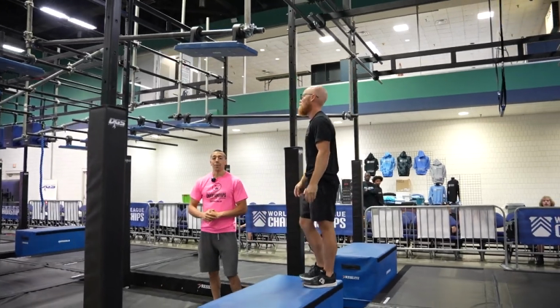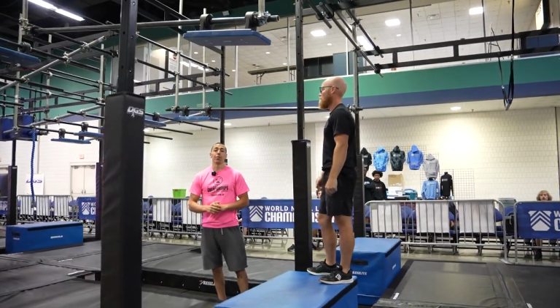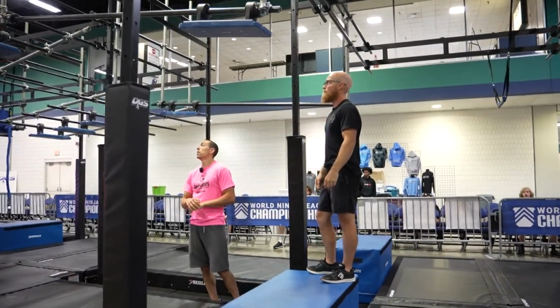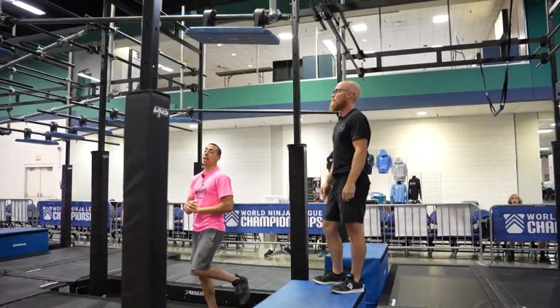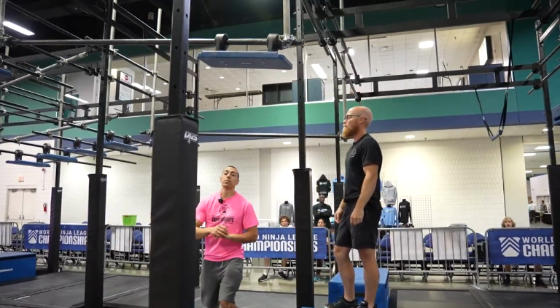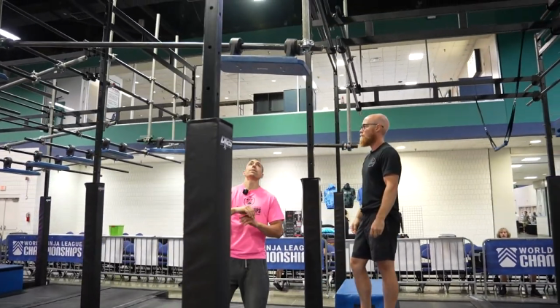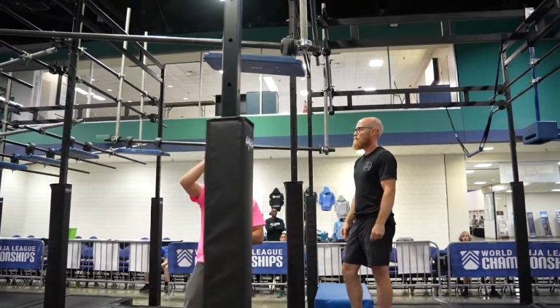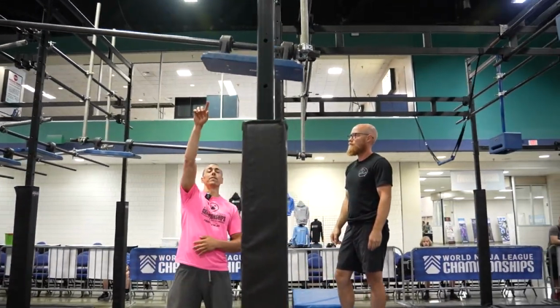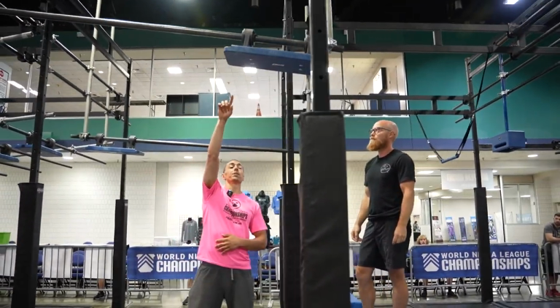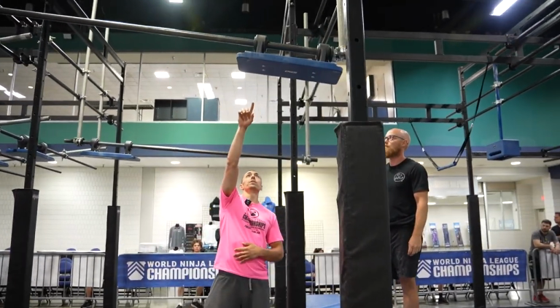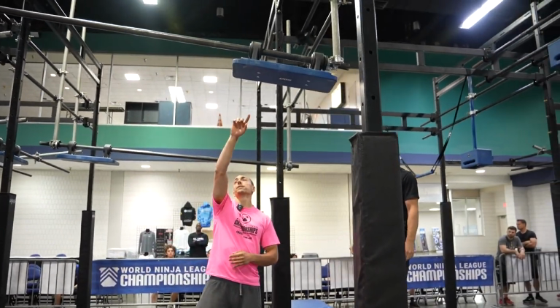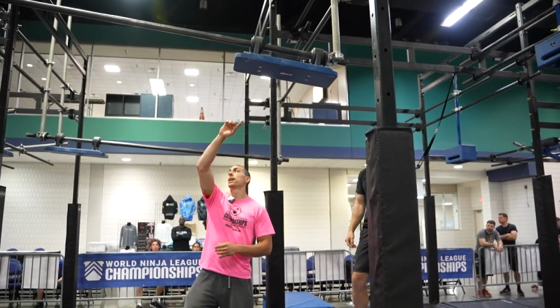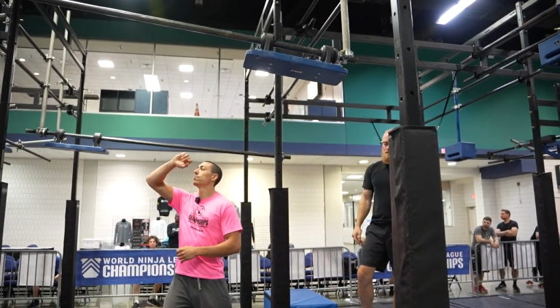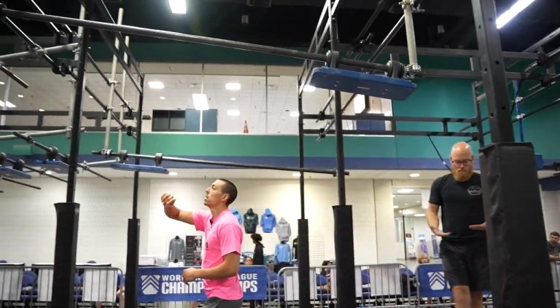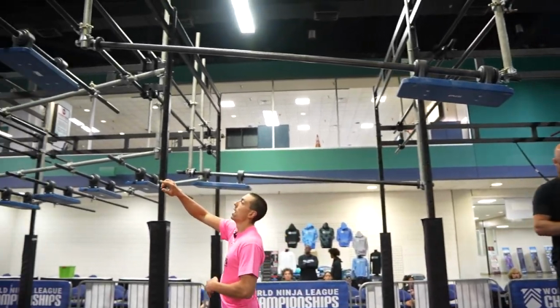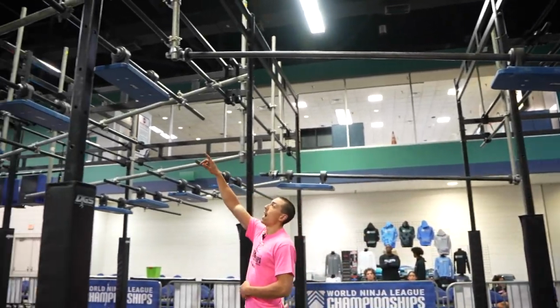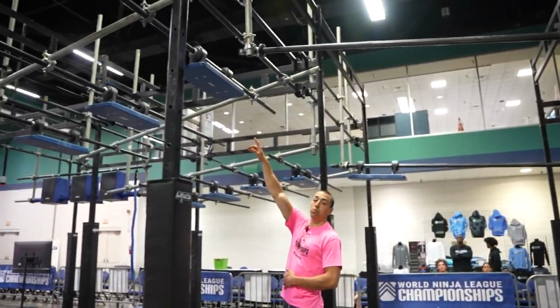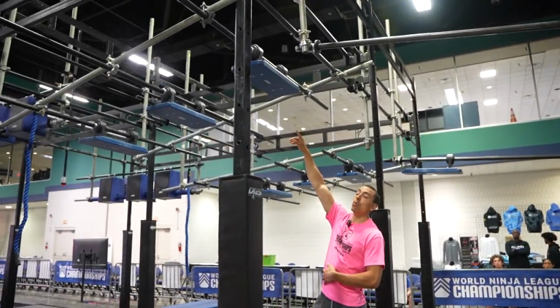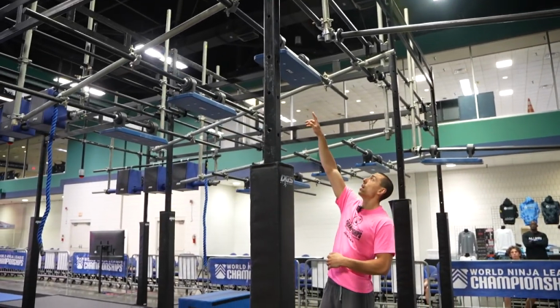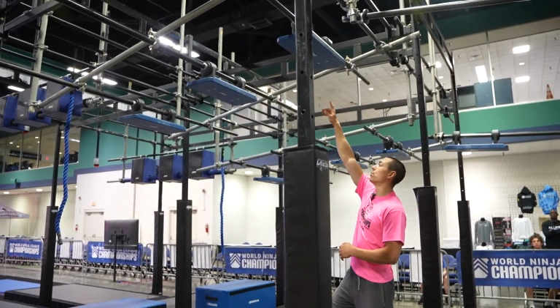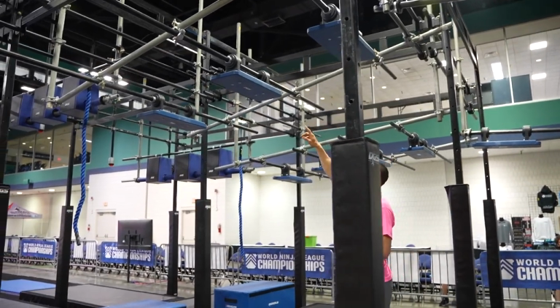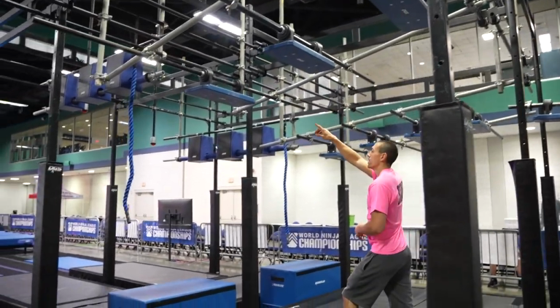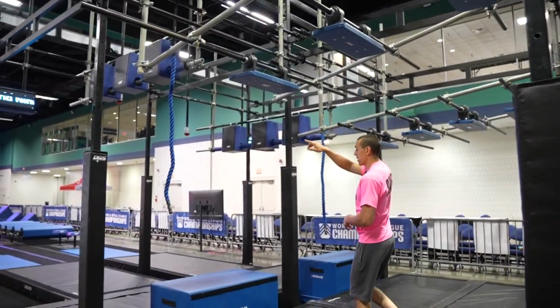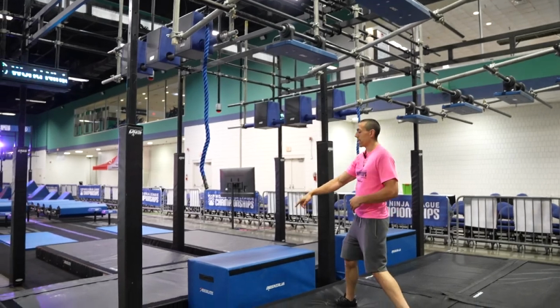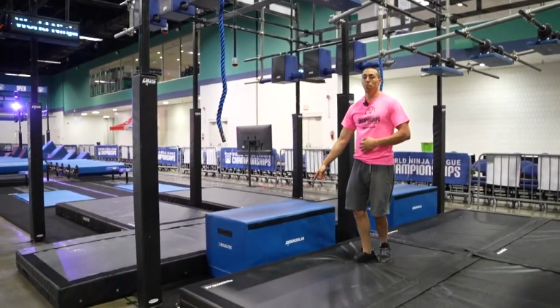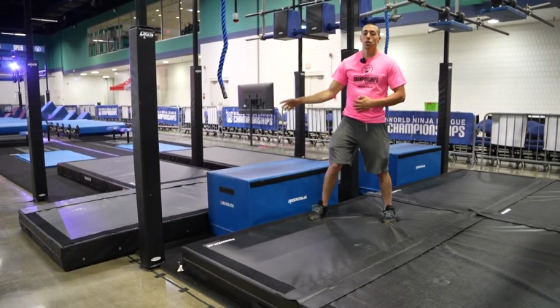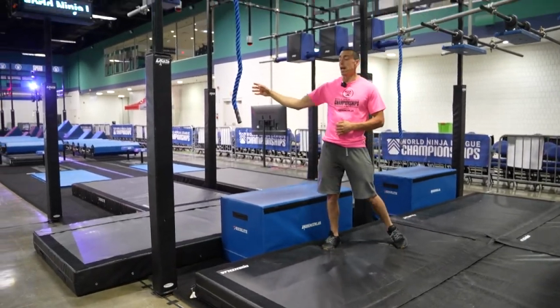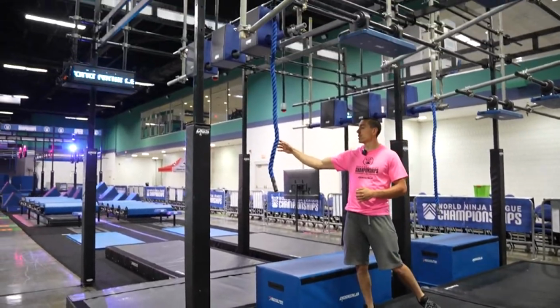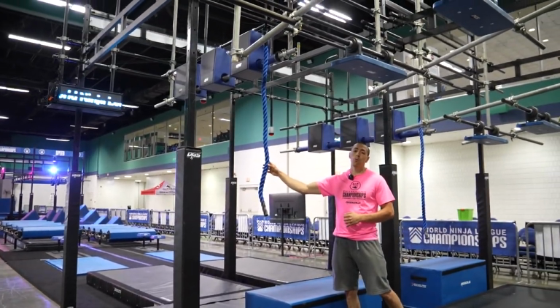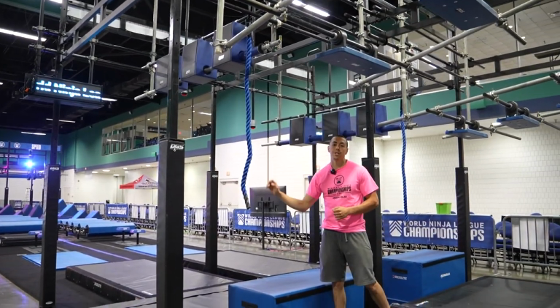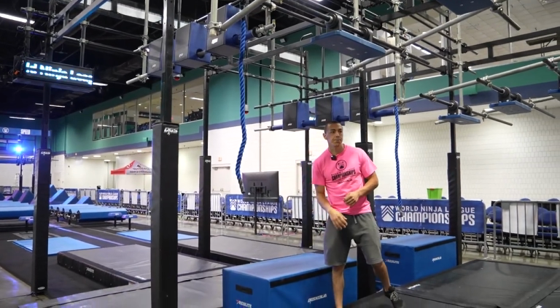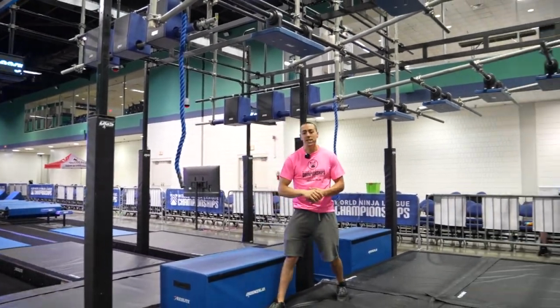Obstacle three. This is a hands only obstacle. You have the first bridge on a slider track here, and then blue only on the three bridges here, to get to this box. You can use this rope to assist your dismount if needed.